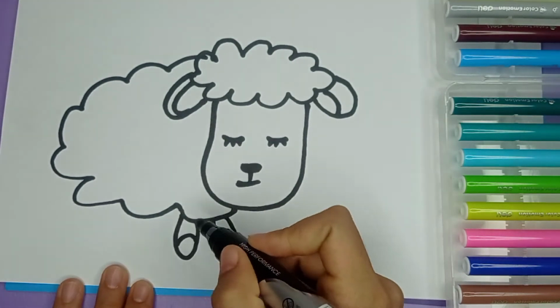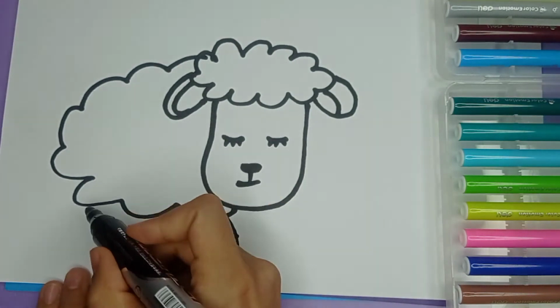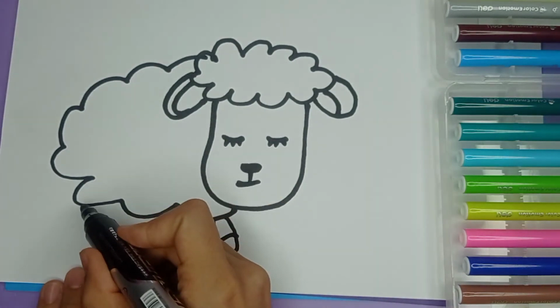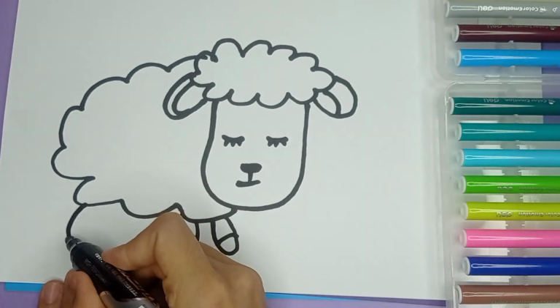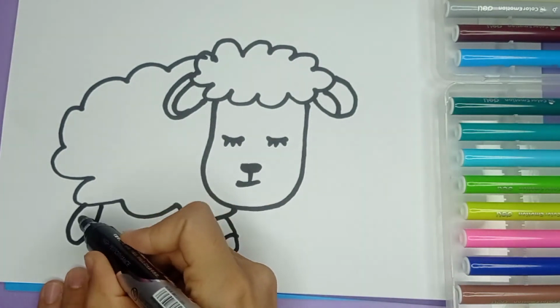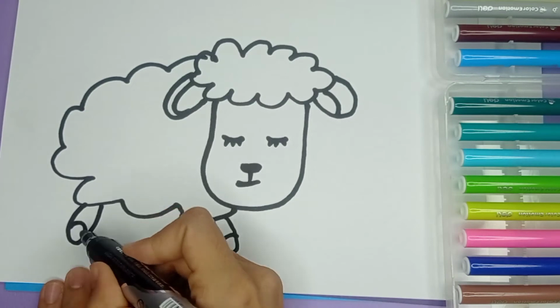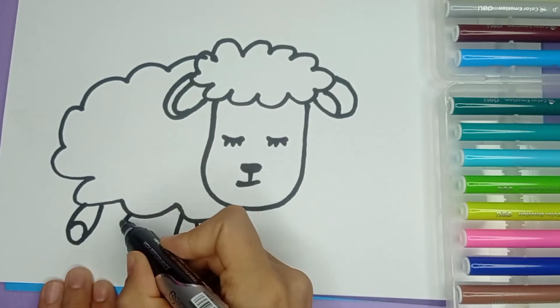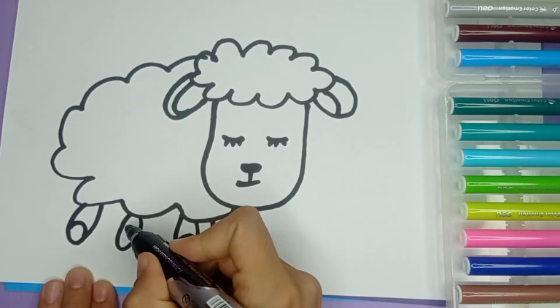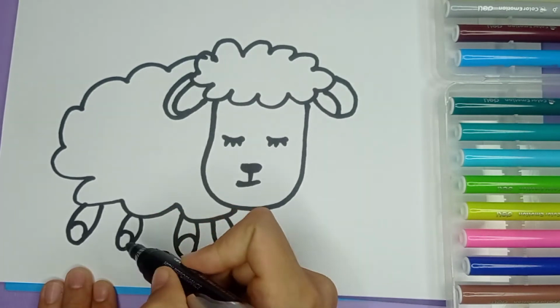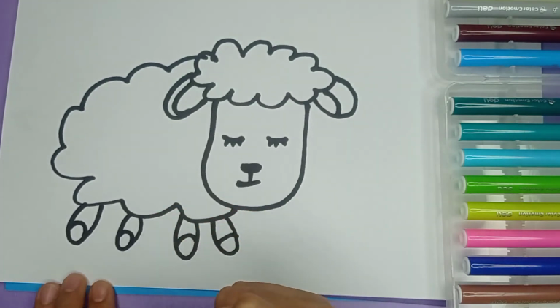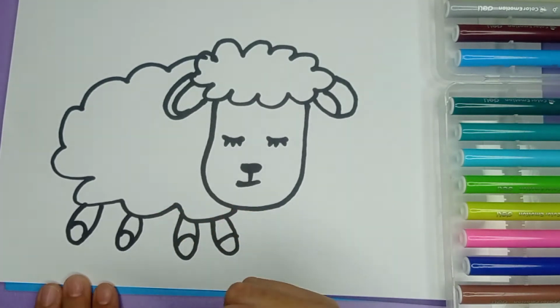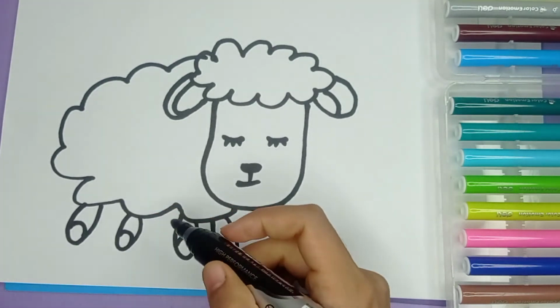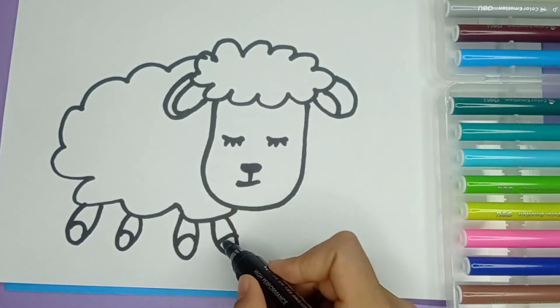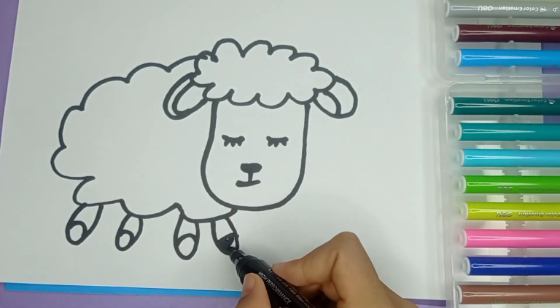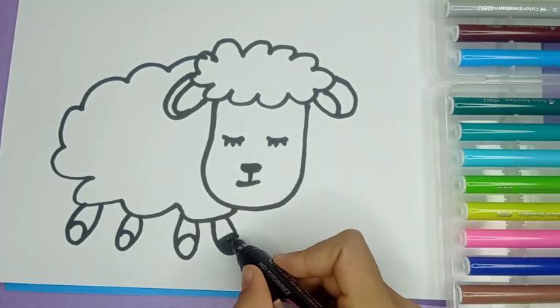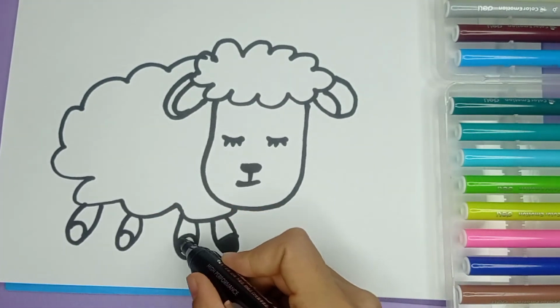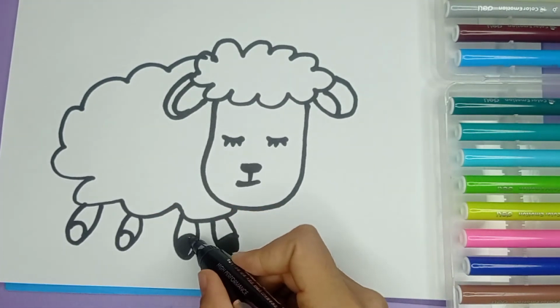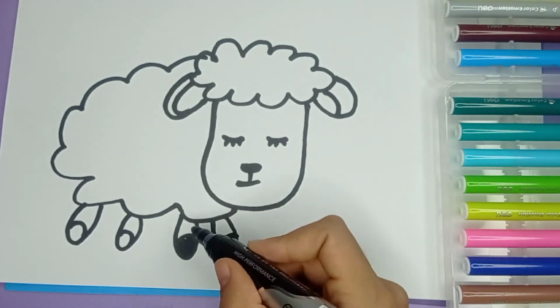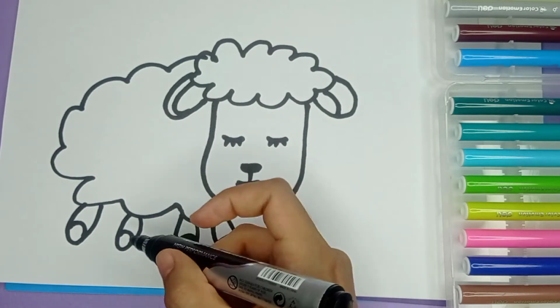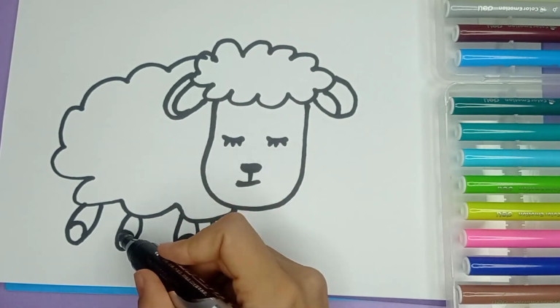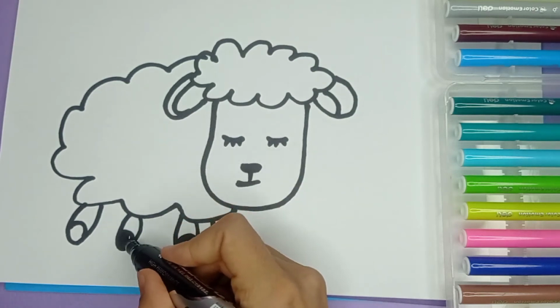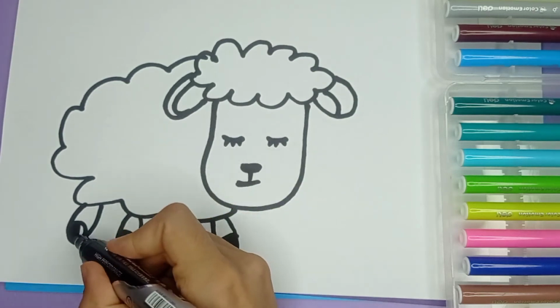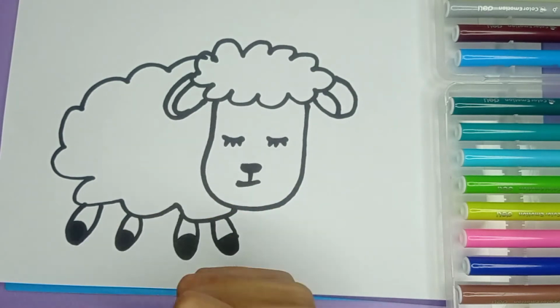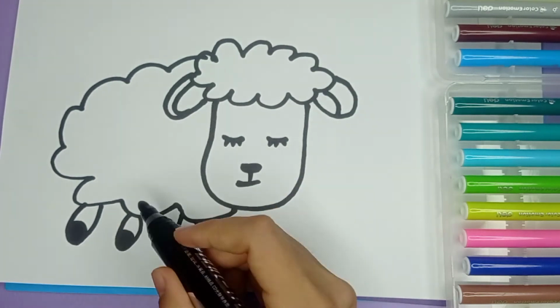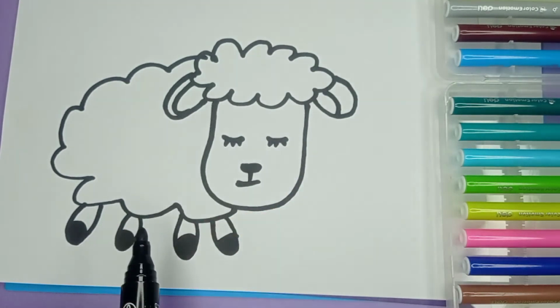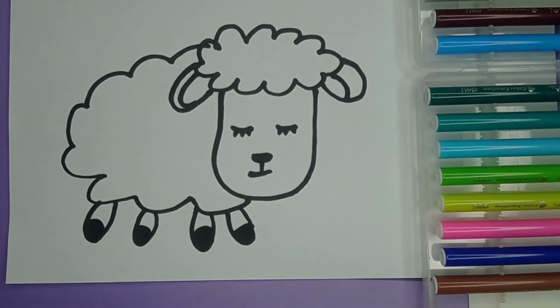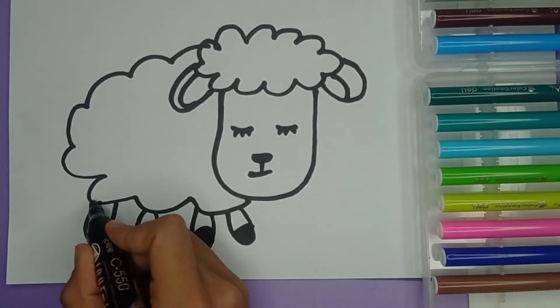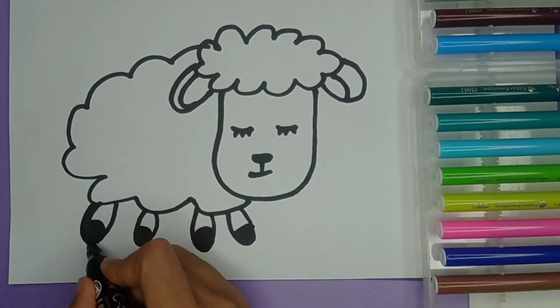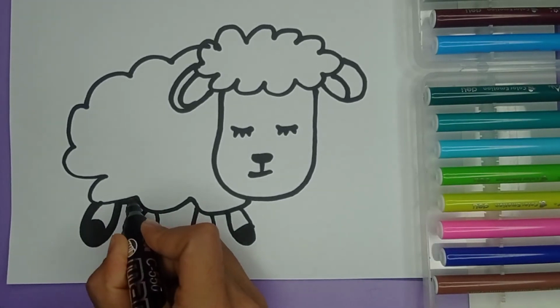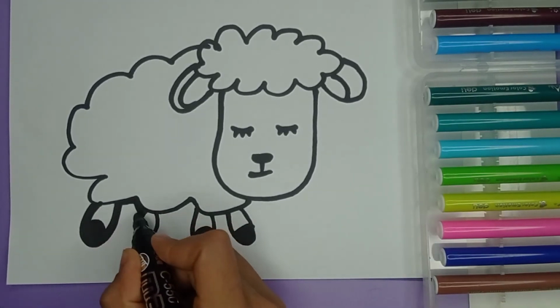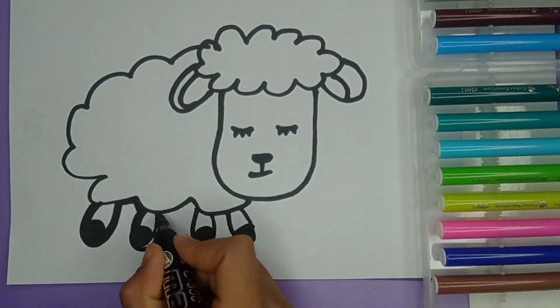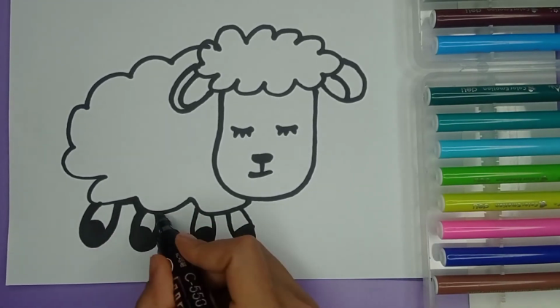Hickory dickory dock, the dog barked at the clock. The clock struck three. Hickory dickory dock. Tick tock, tick tock.